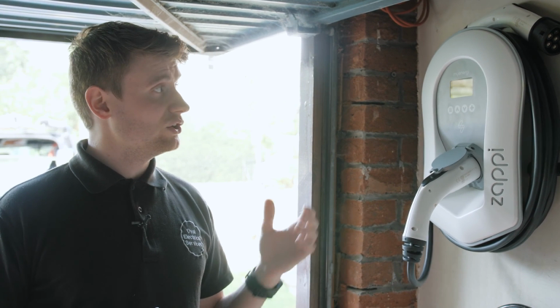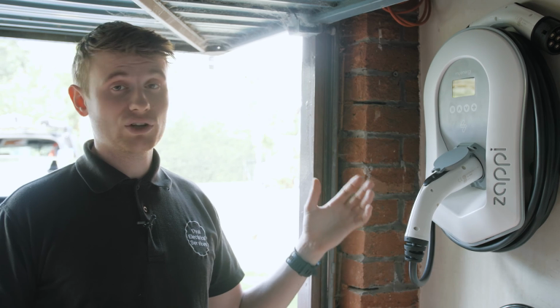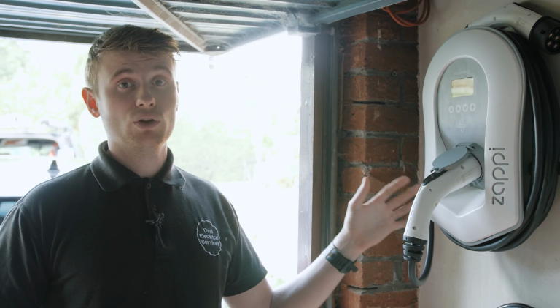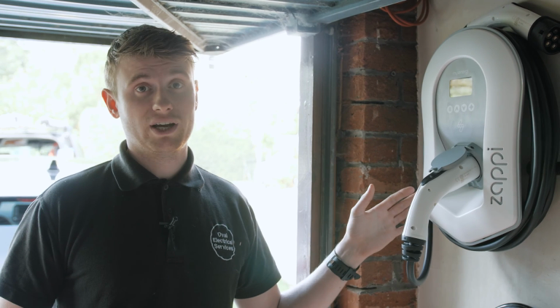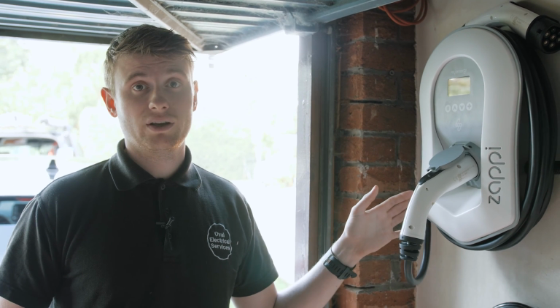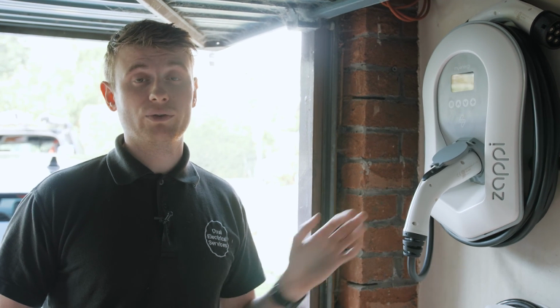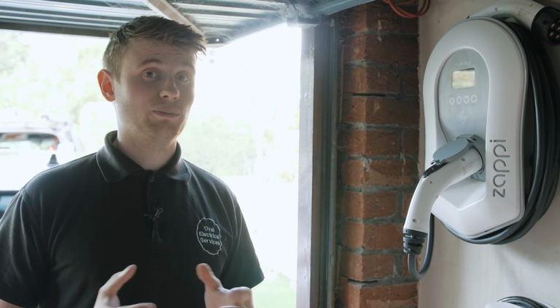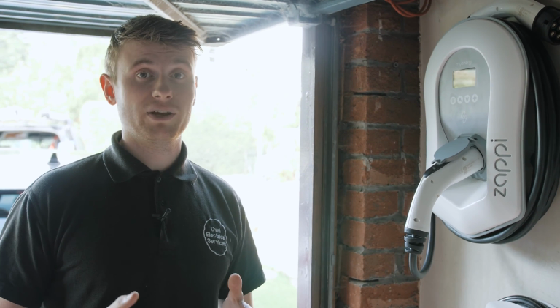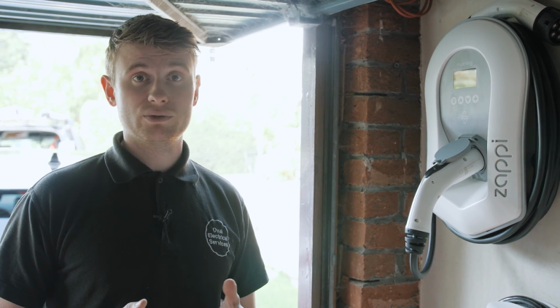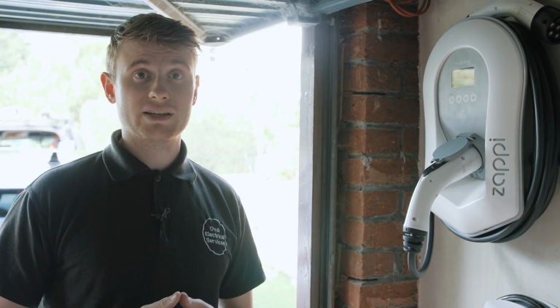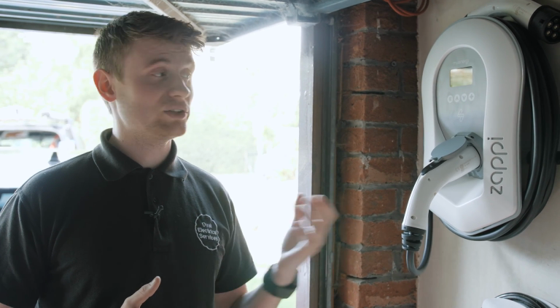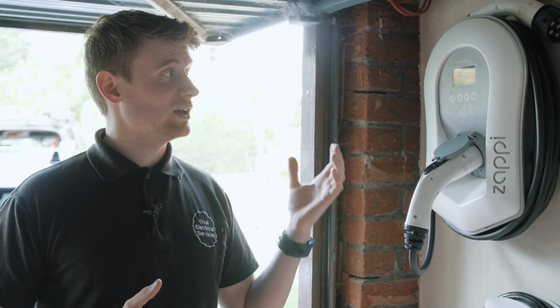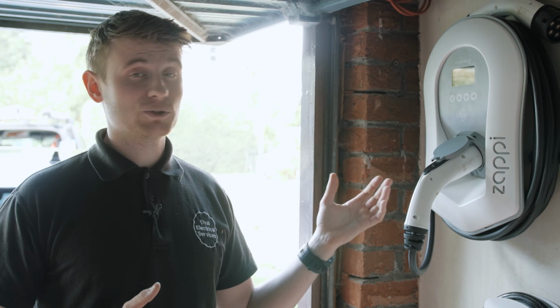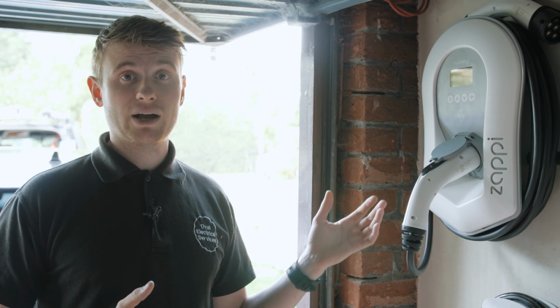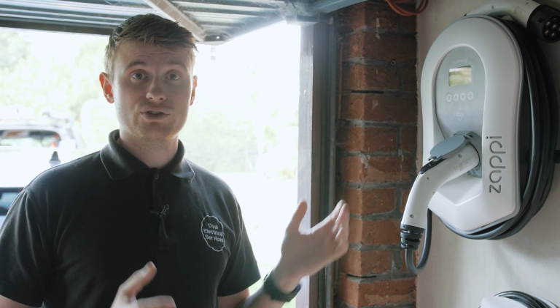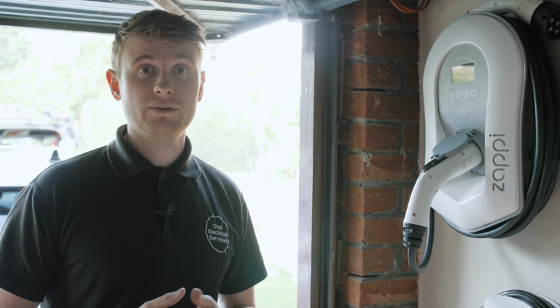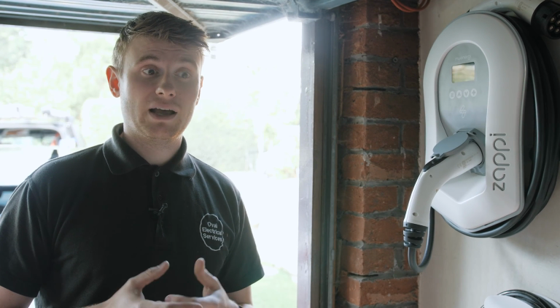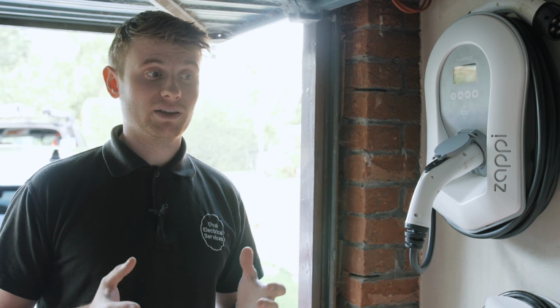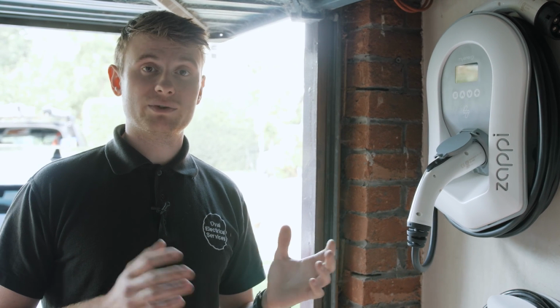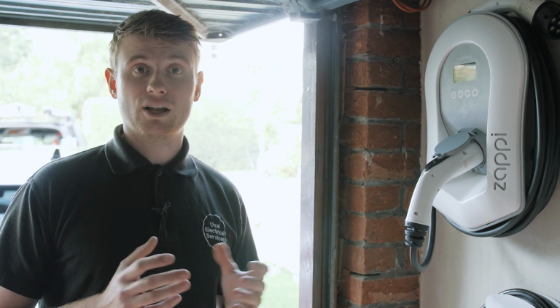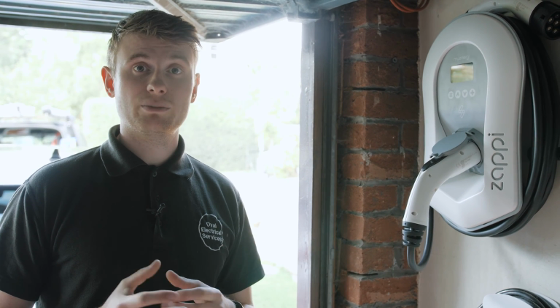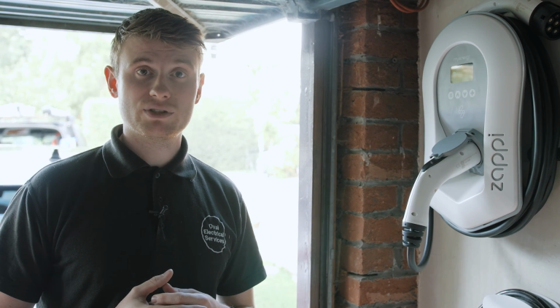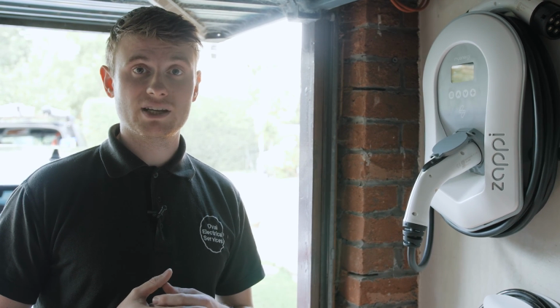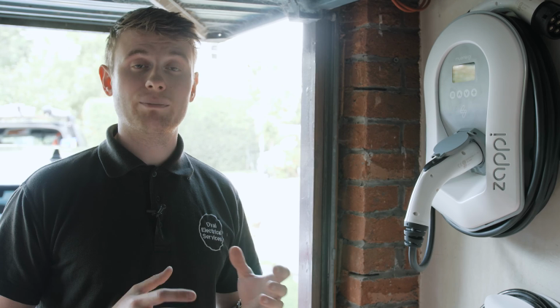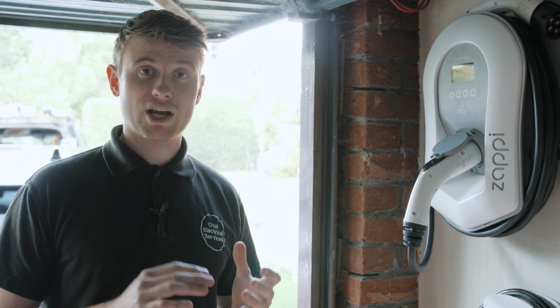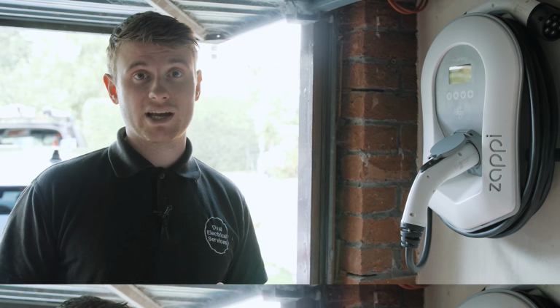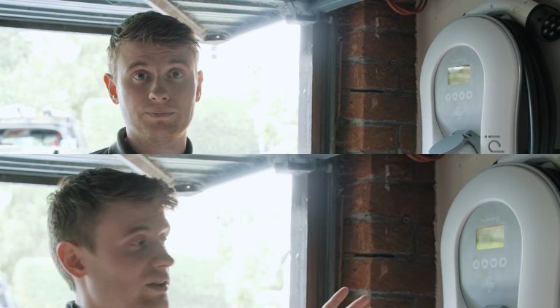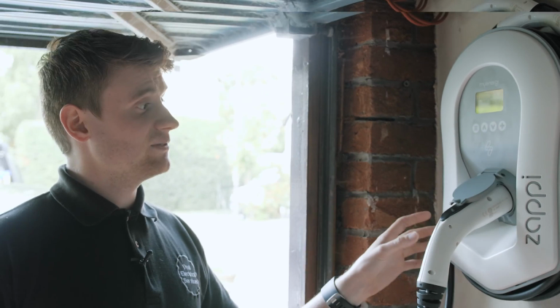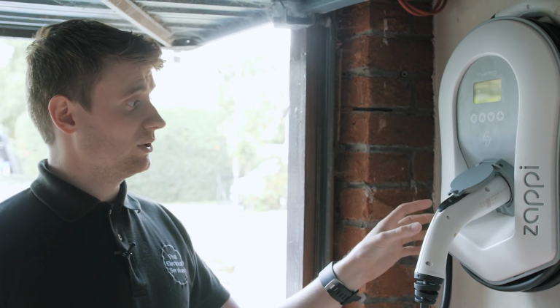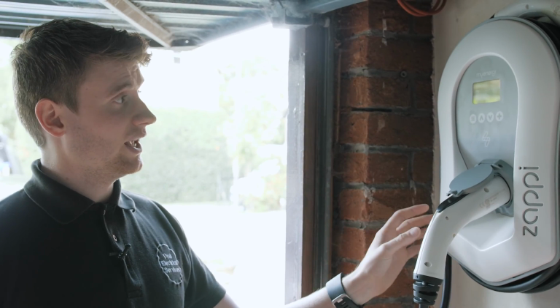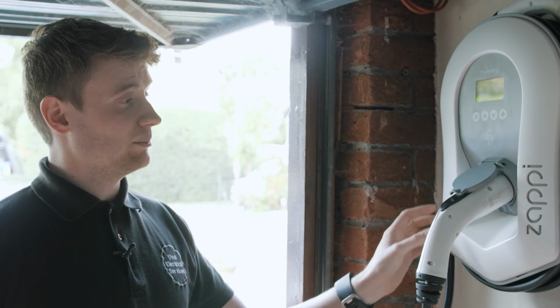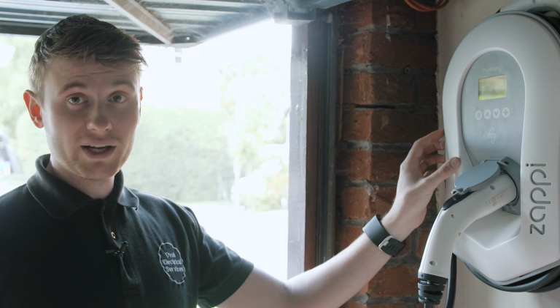You can also add more than one charger without the risk of blowing your main fuse, as it monitors how much power the house is consuming. If it ever gets close to the main fuse size, it will ramp the charge rate down.